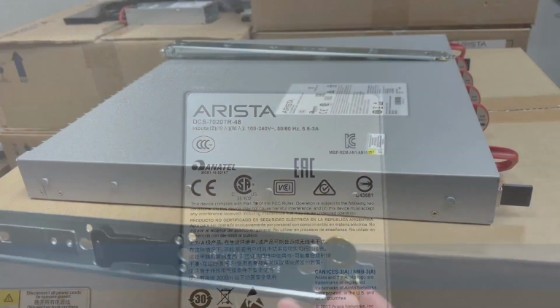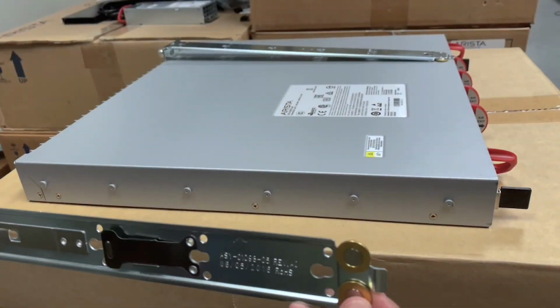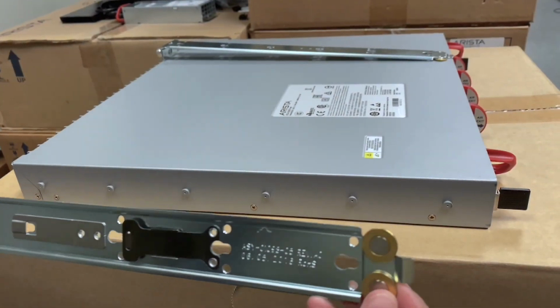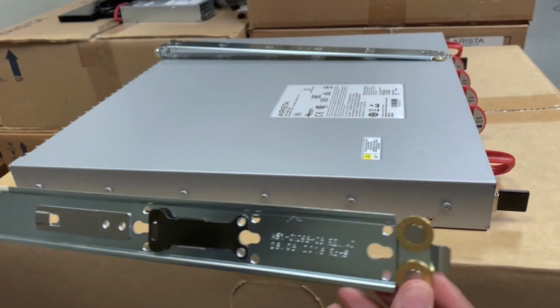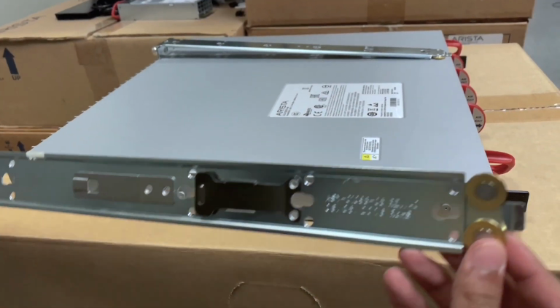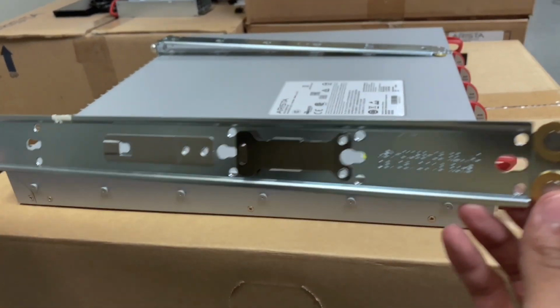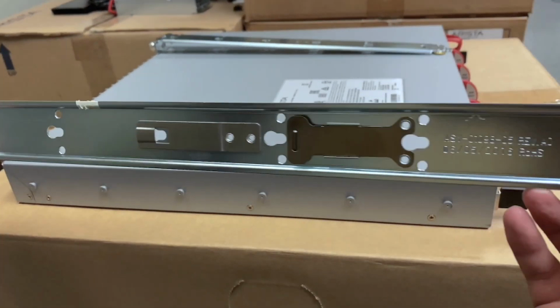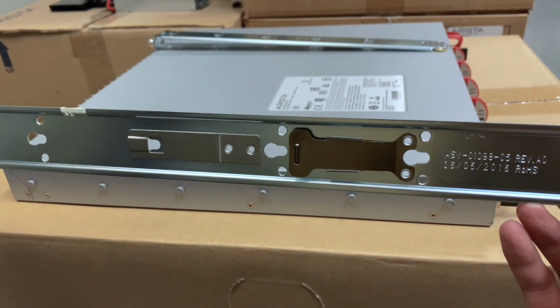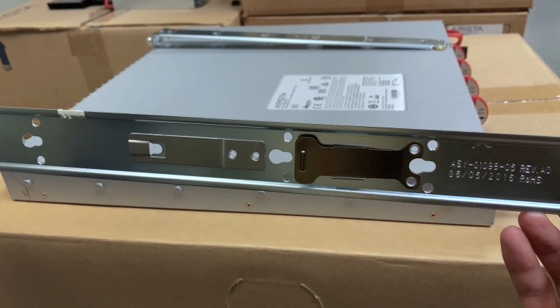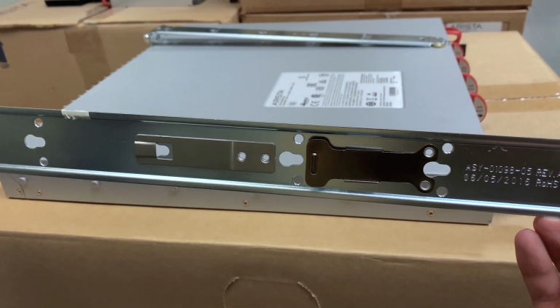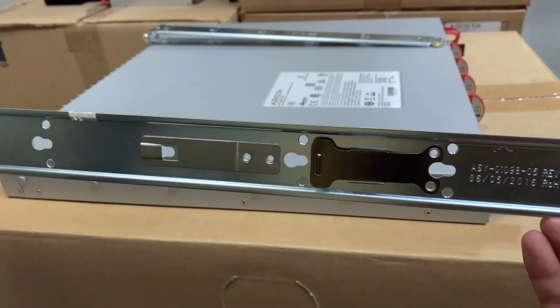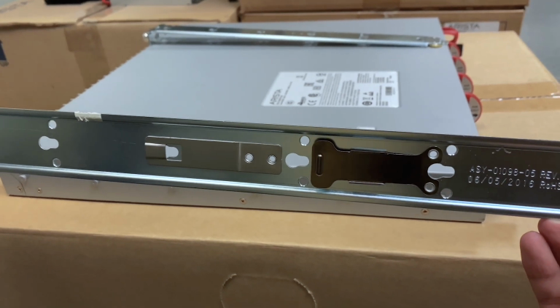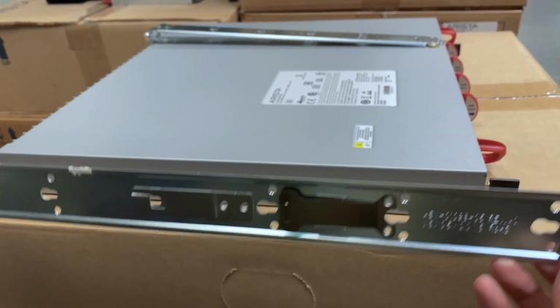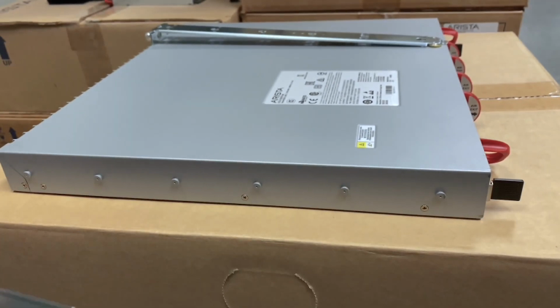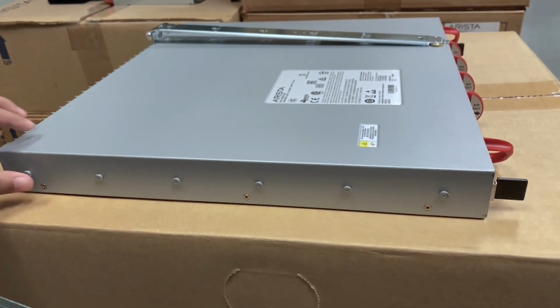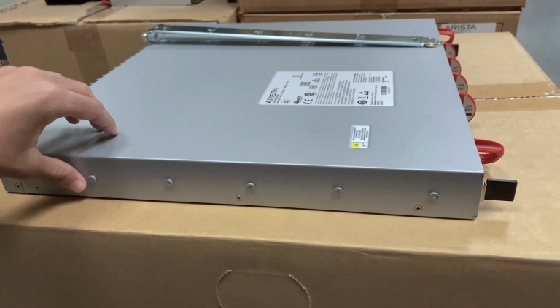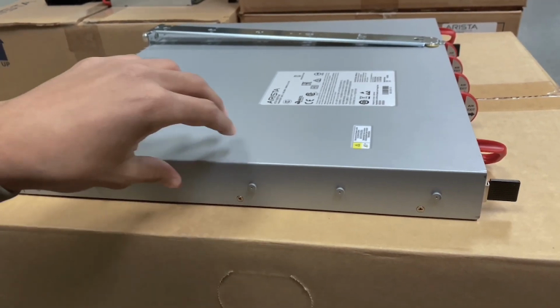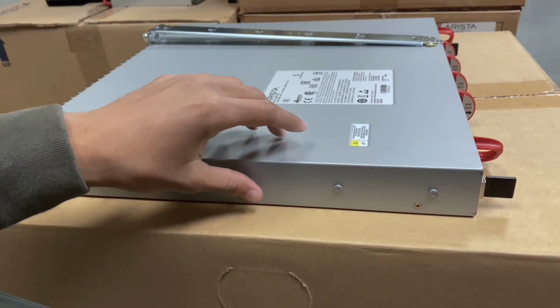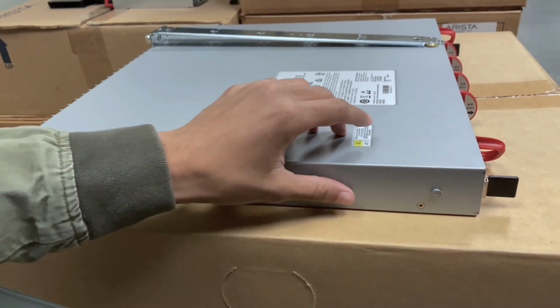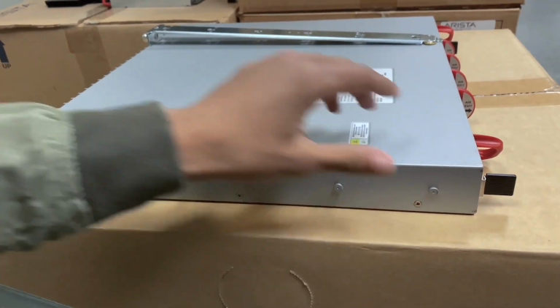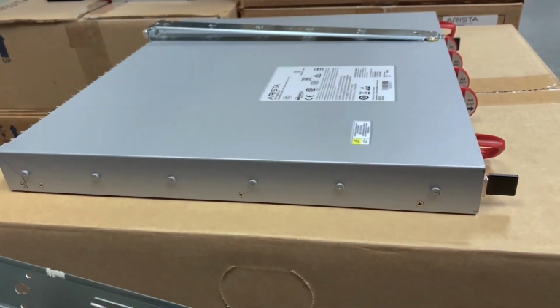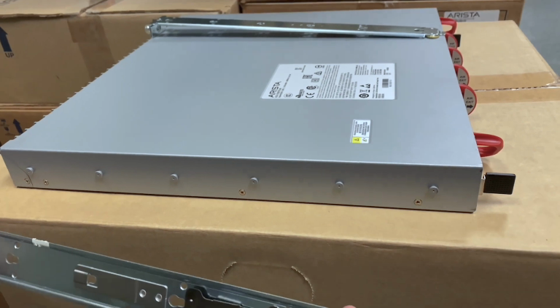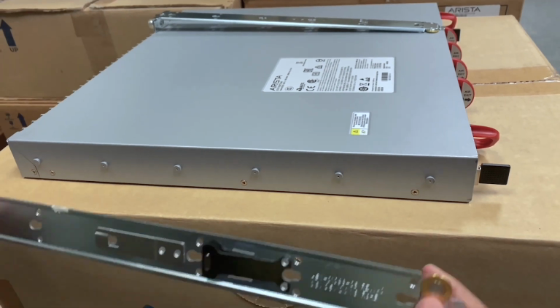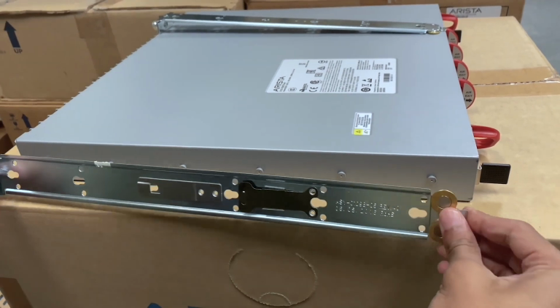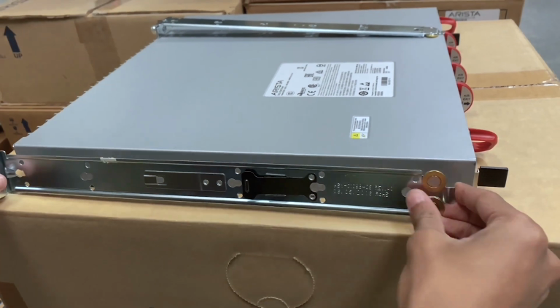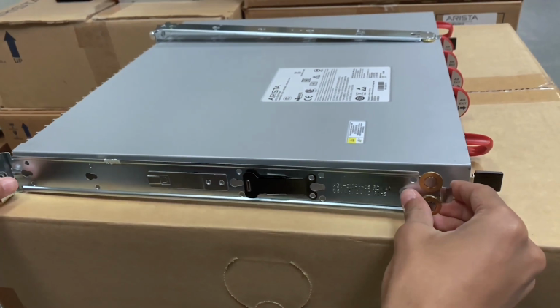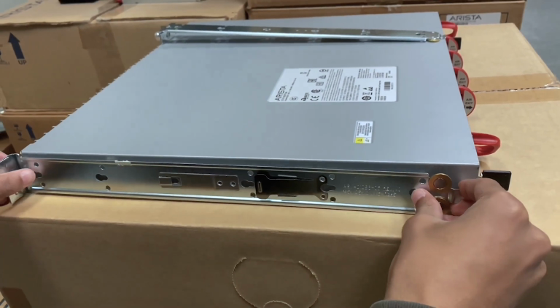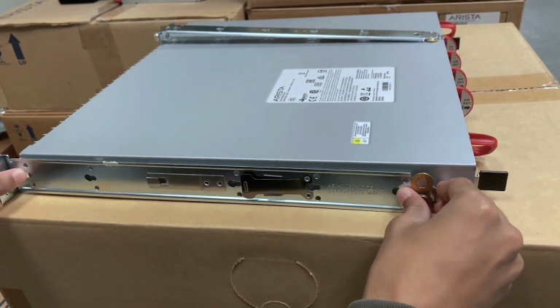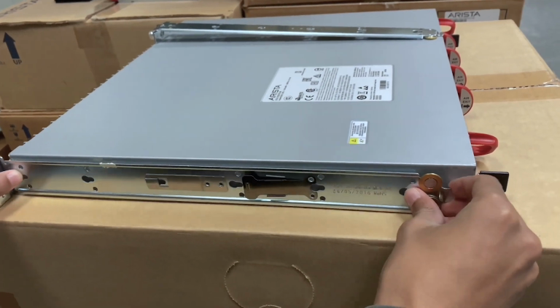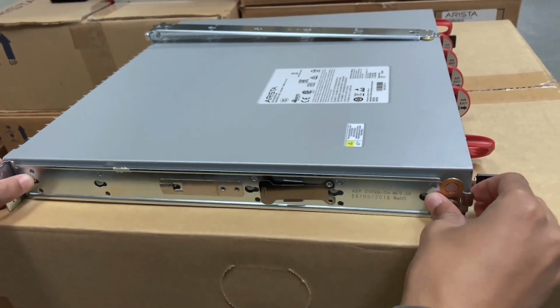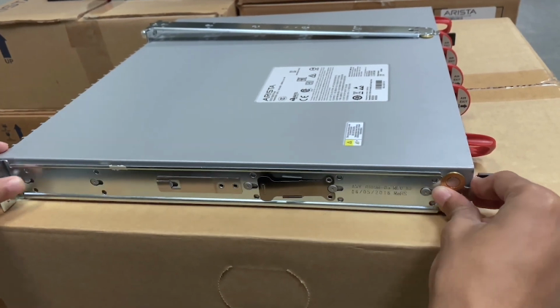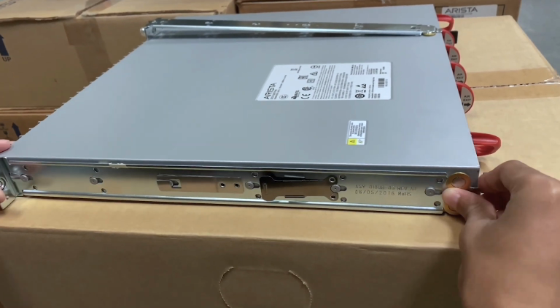Here we have one of the rails that needs to be attached to the side of the switch. On the switch there are six pieces to help indicate where to line up the rail to attach — simply align the holes on the rail to the side of the switch.